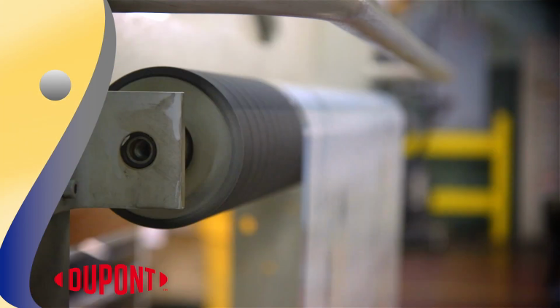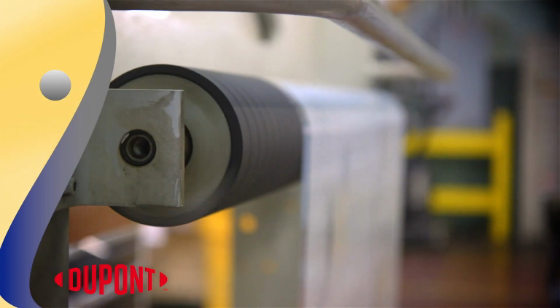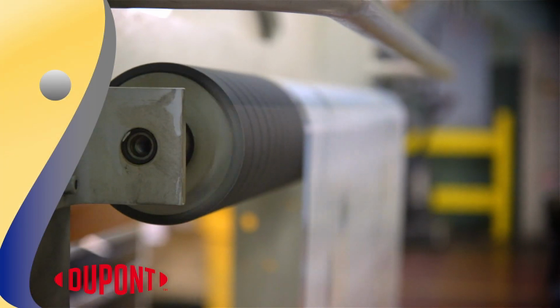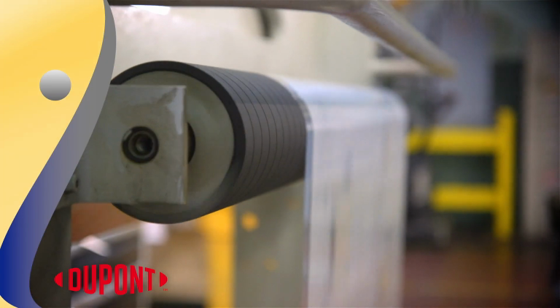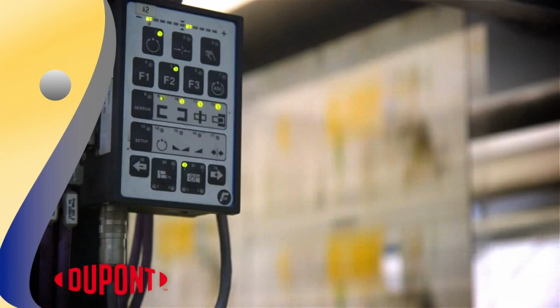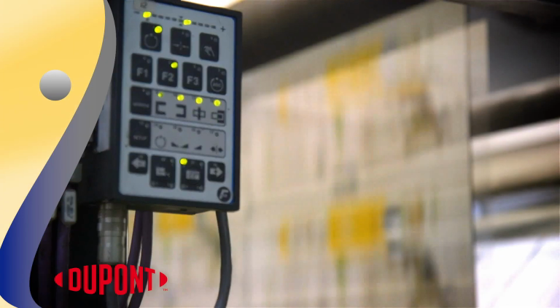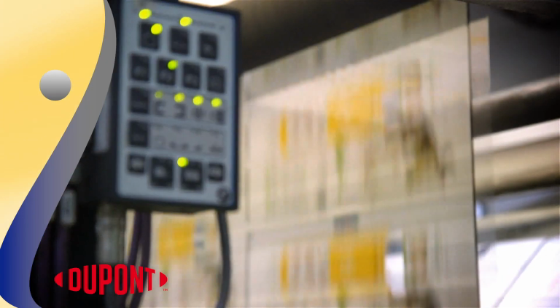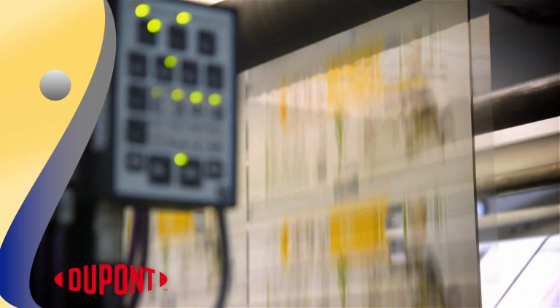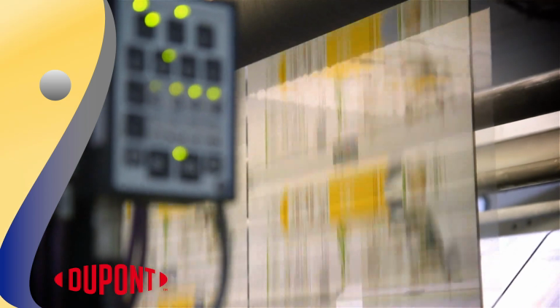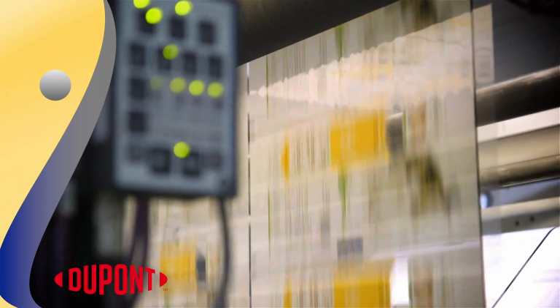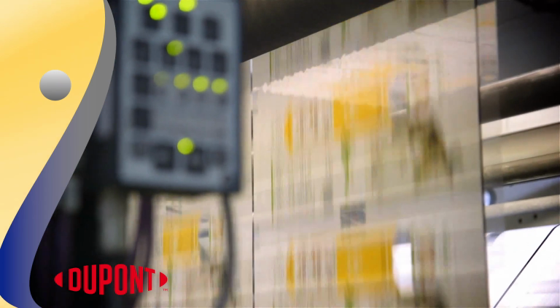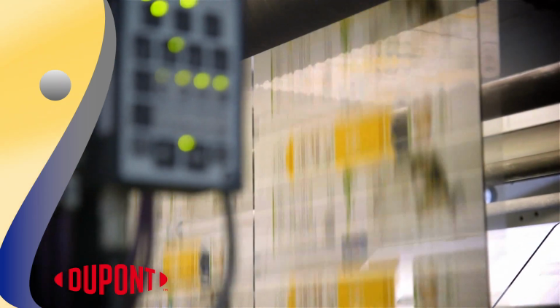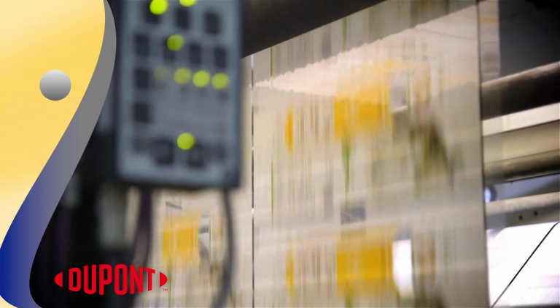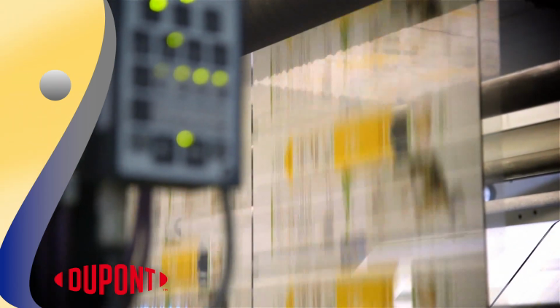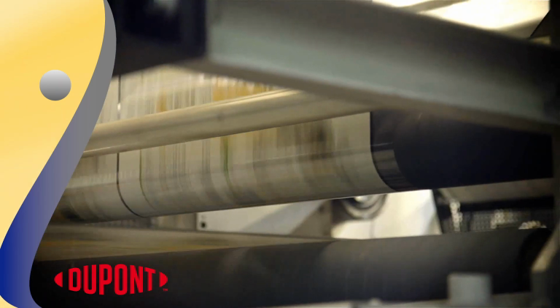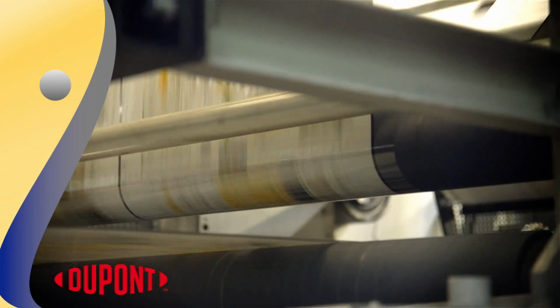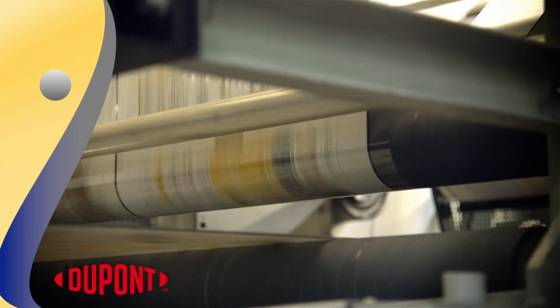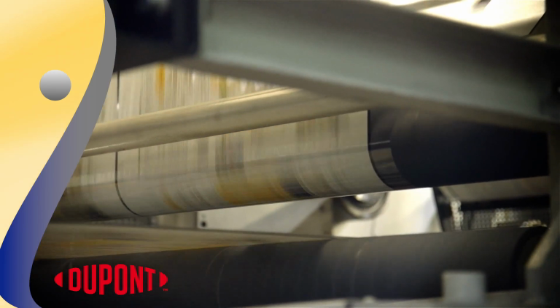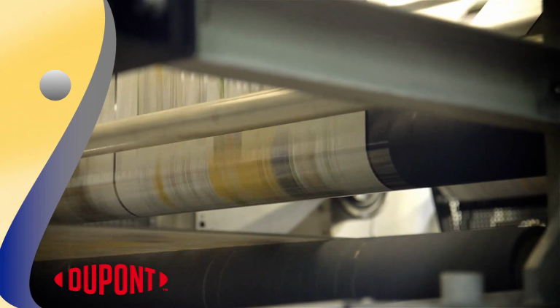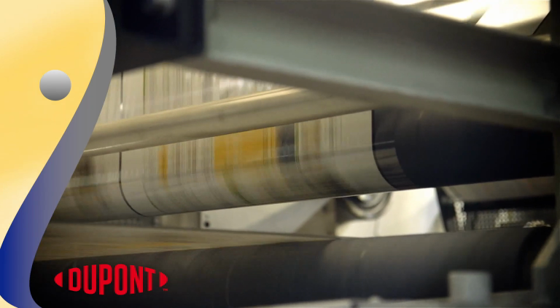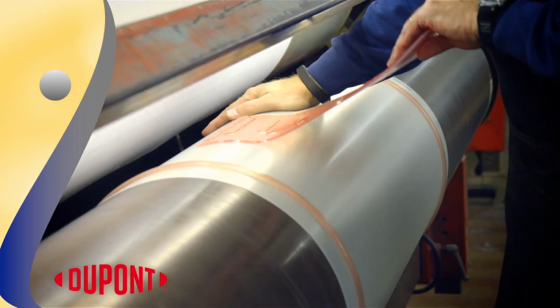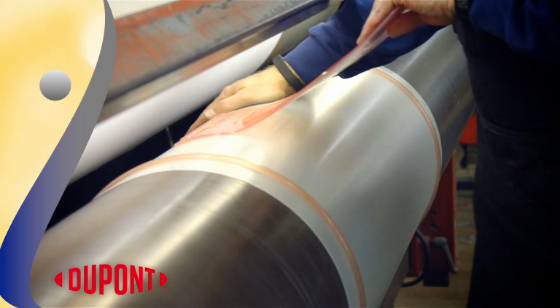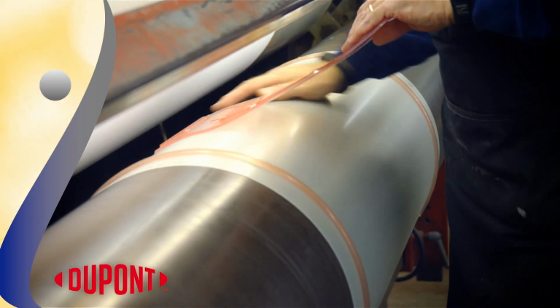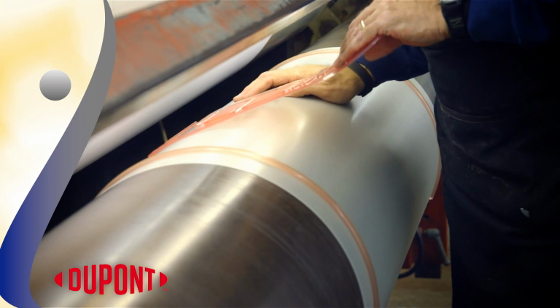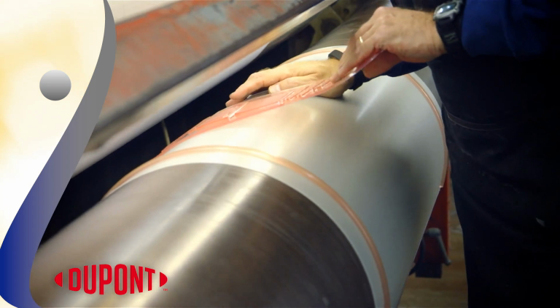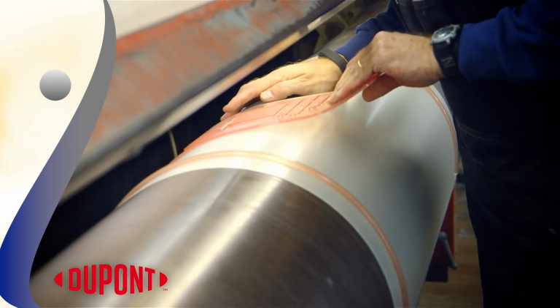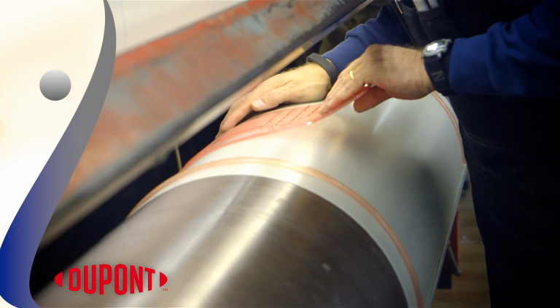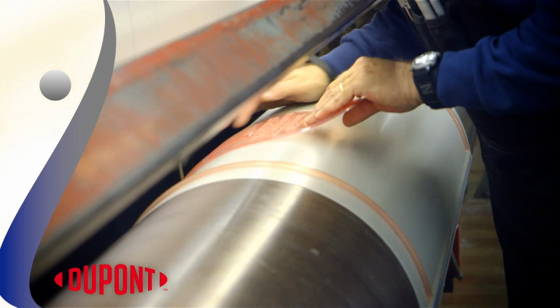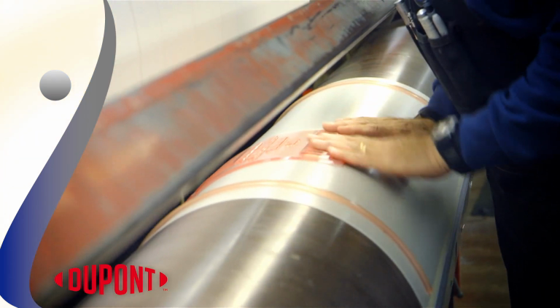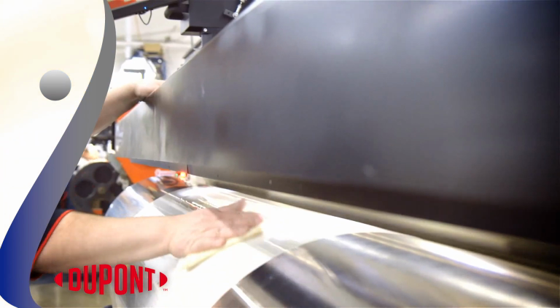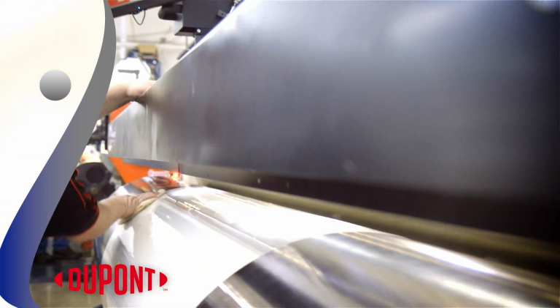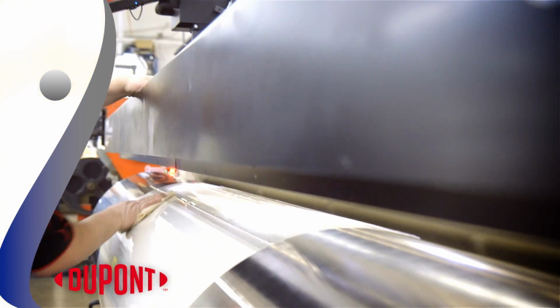The imprint is created using a thin sheet of photopolymer, which is digitally imaged with artwork and then wrapped around a cylinder for installation in the press machinery.